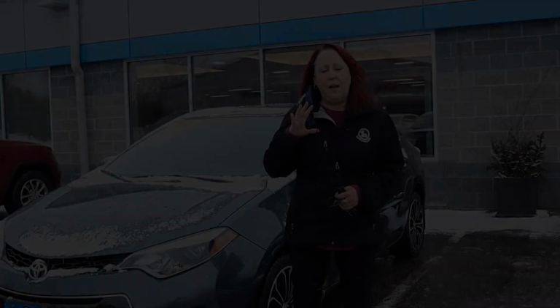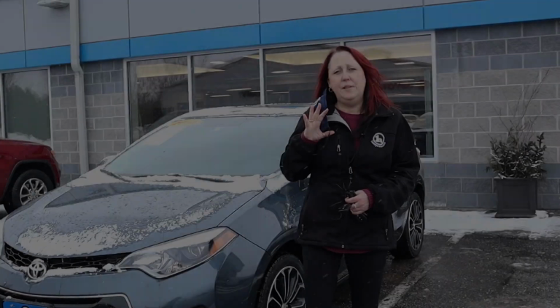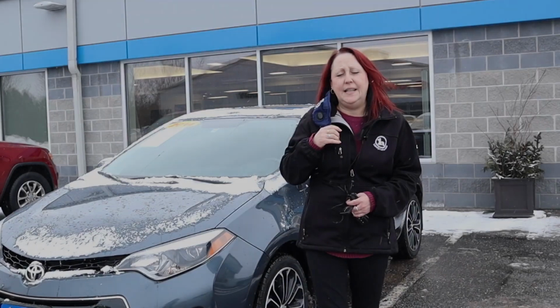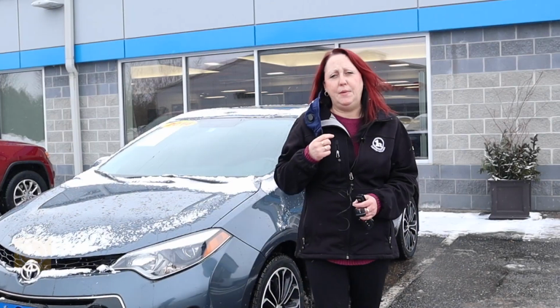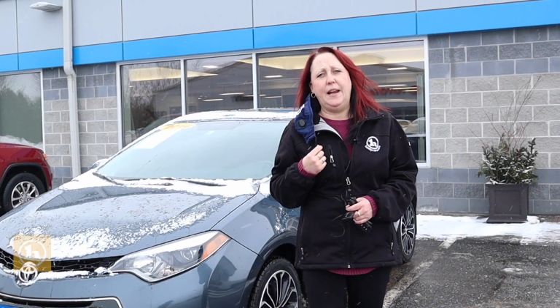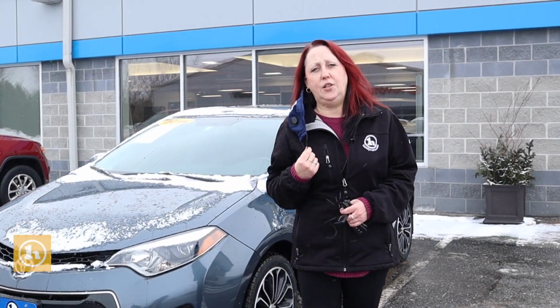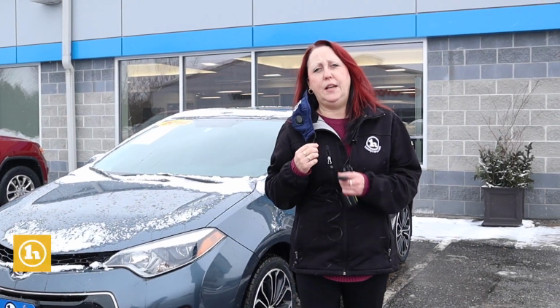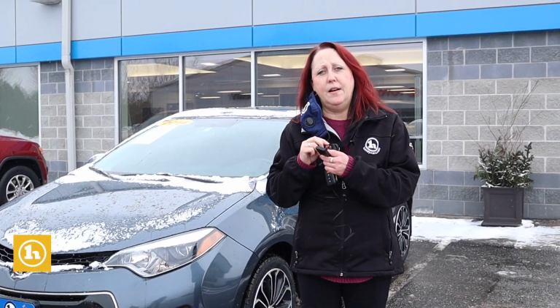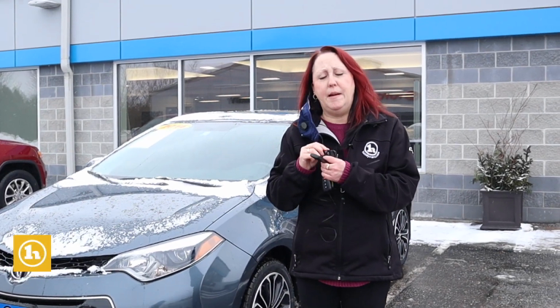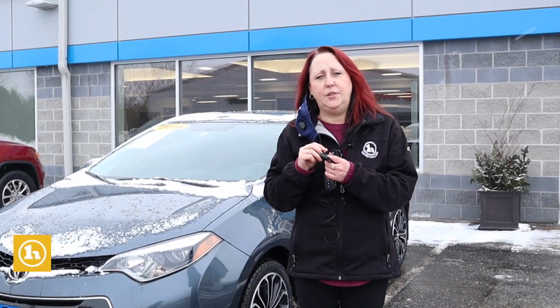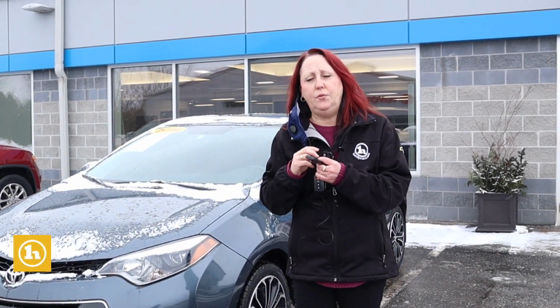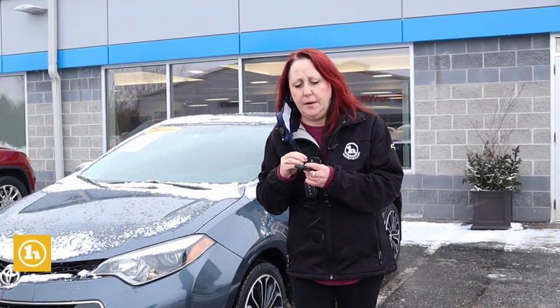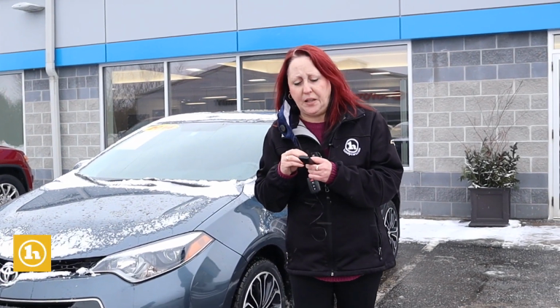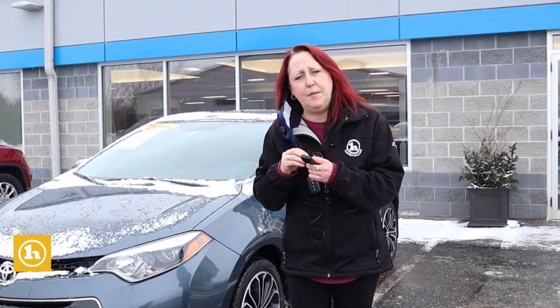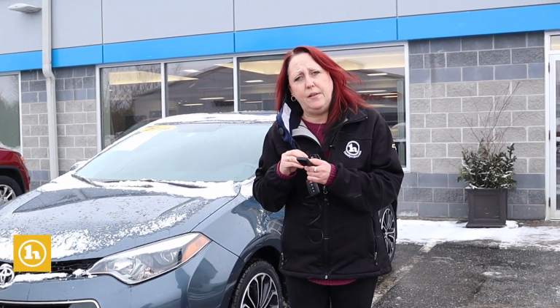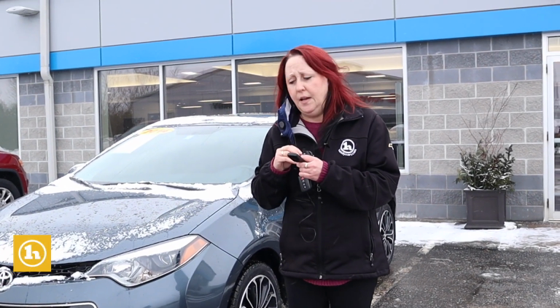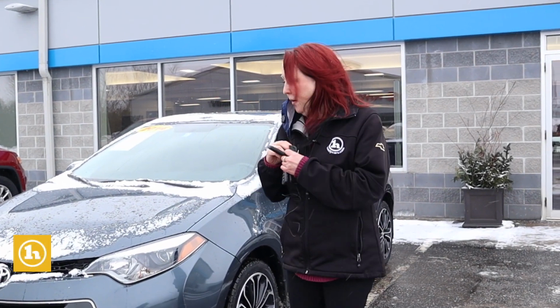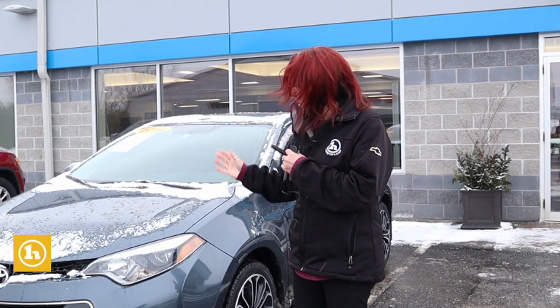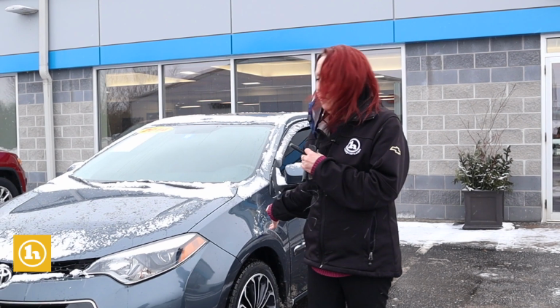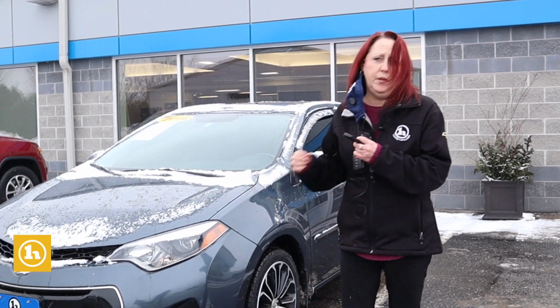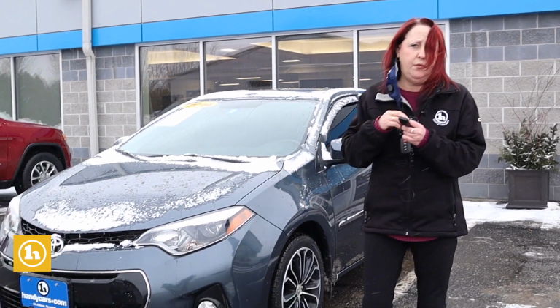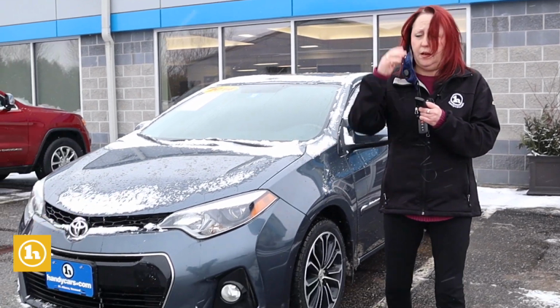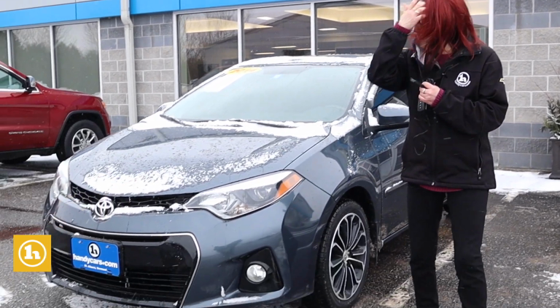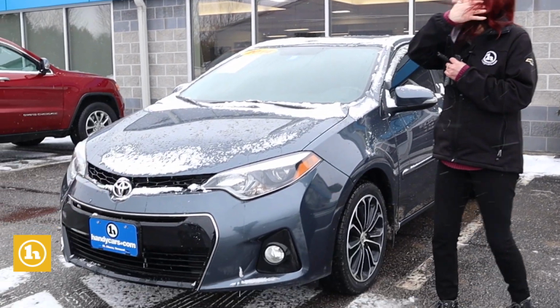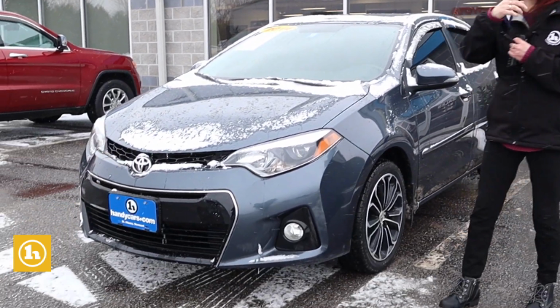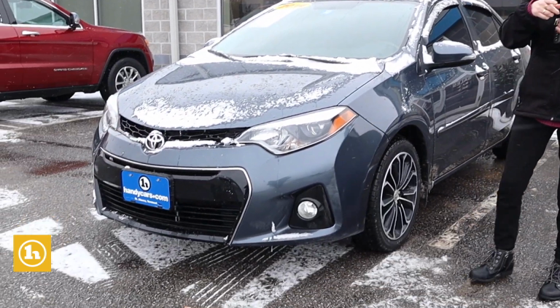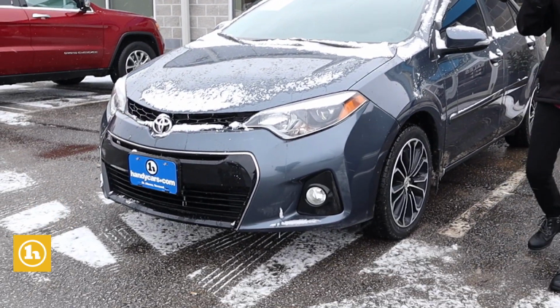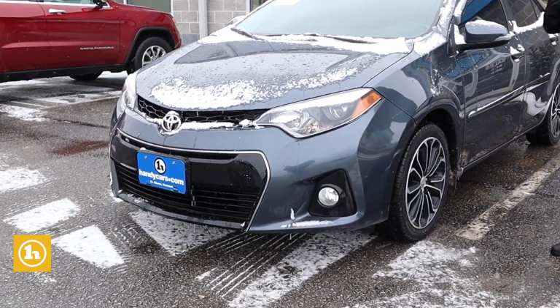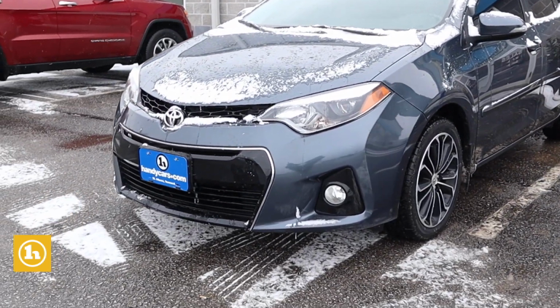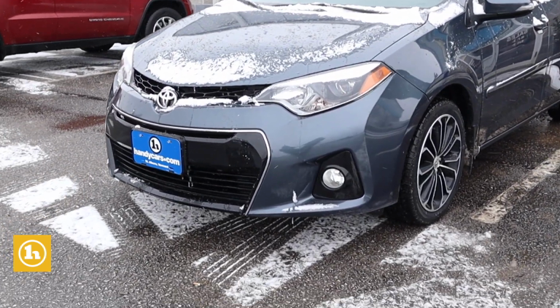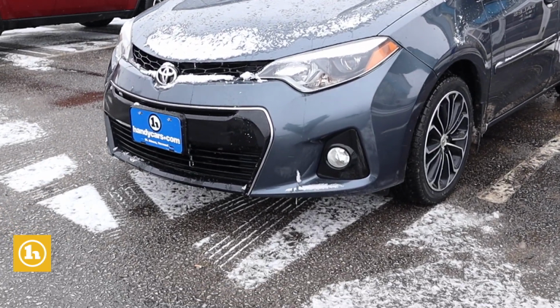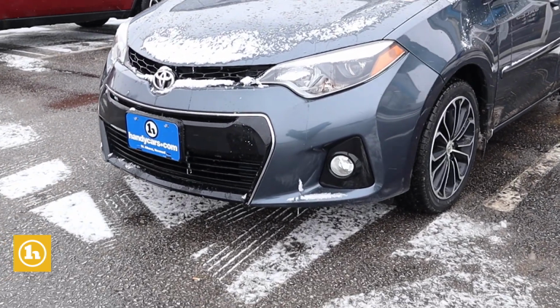Hi Melinda, it's Amy here at Handy Chevy. I left you a voicemail, but I'll follow up with an email.